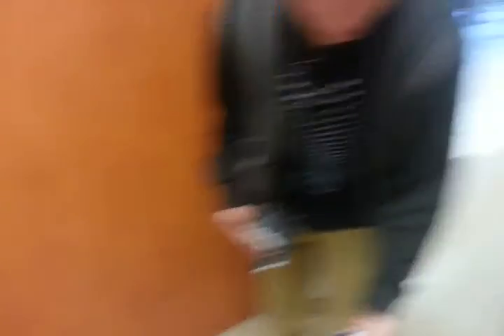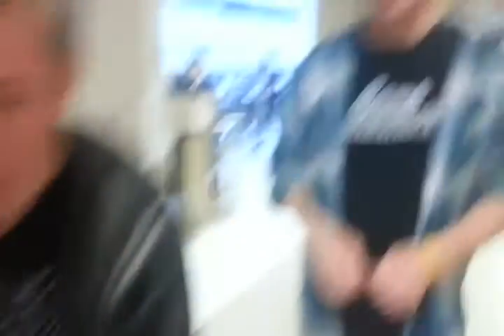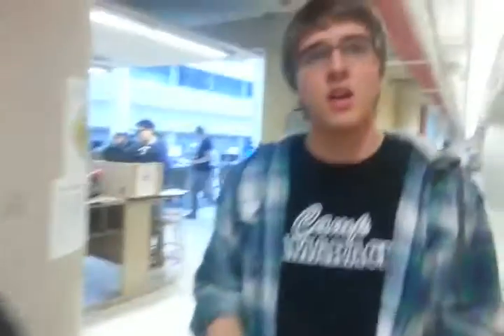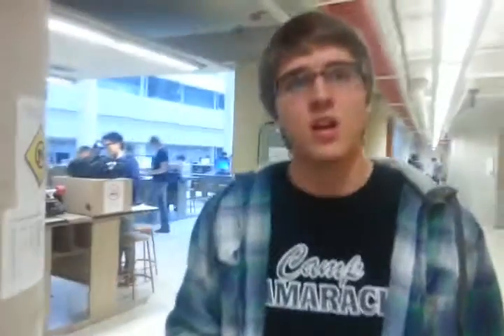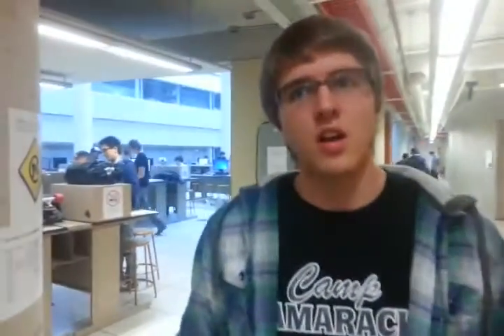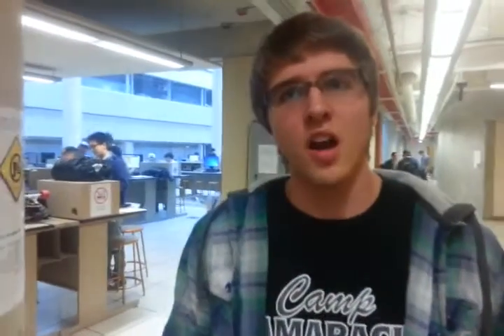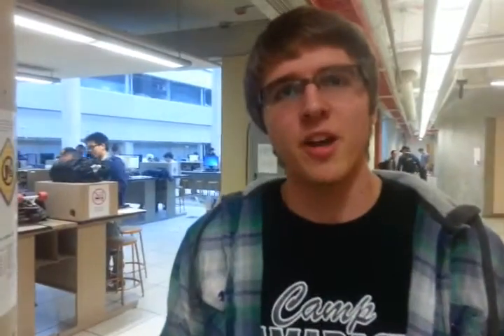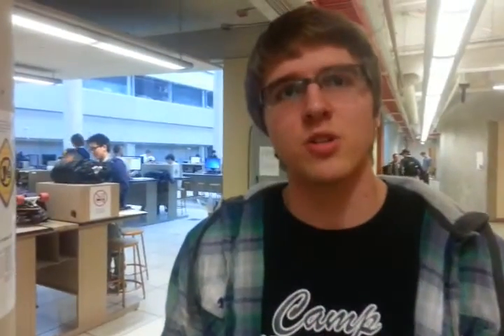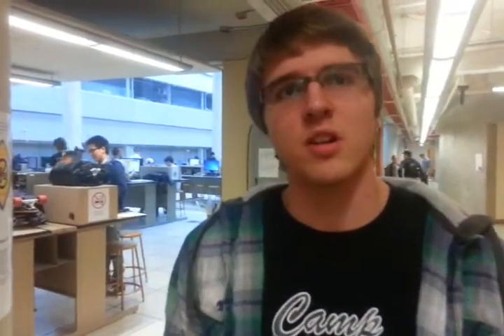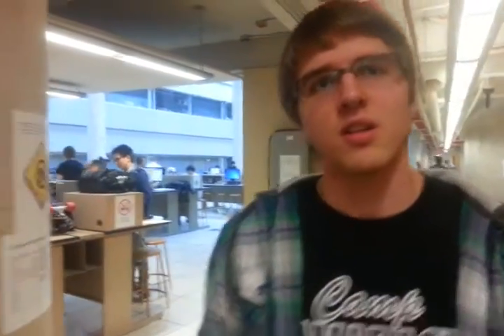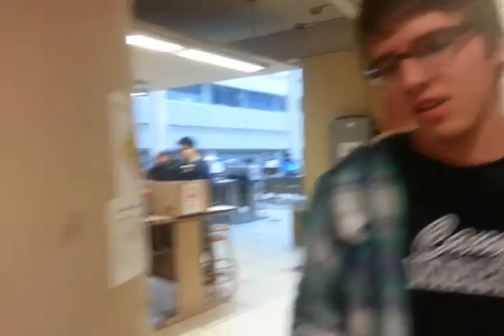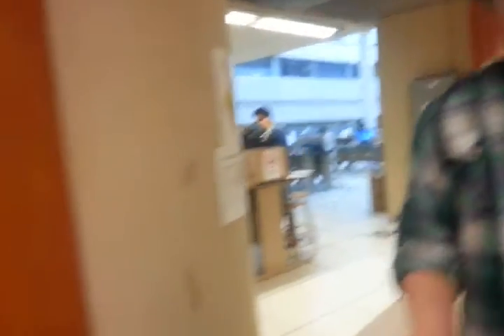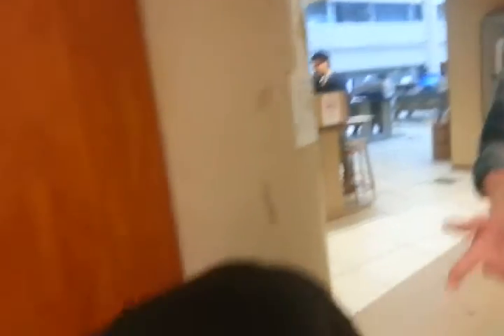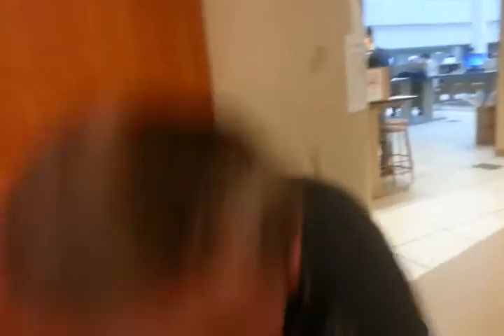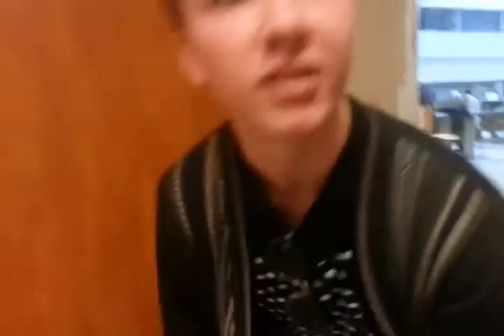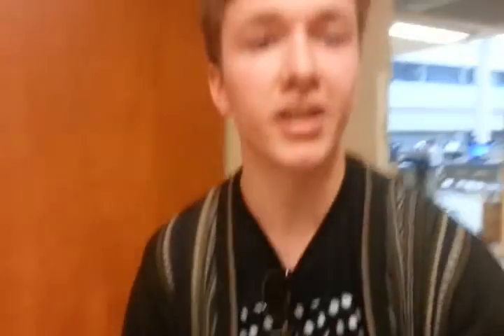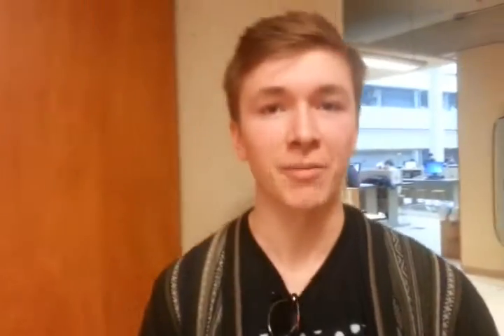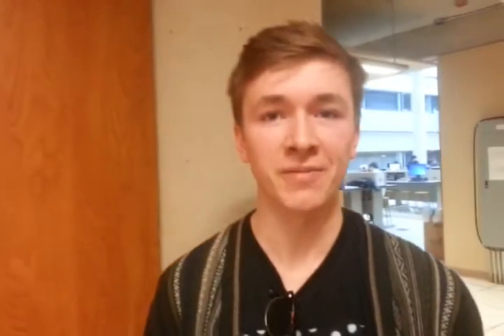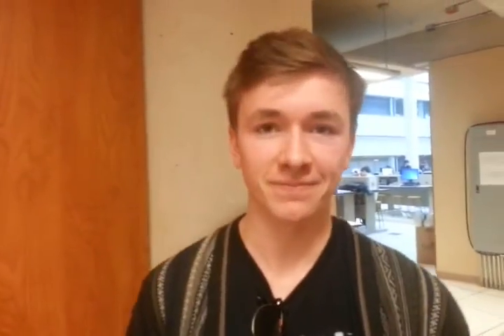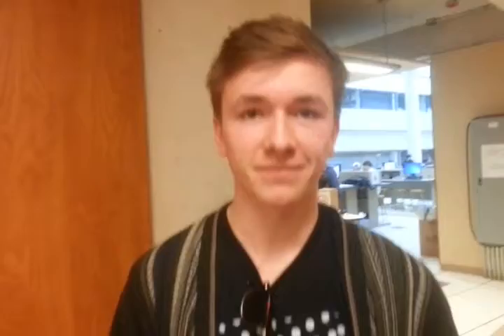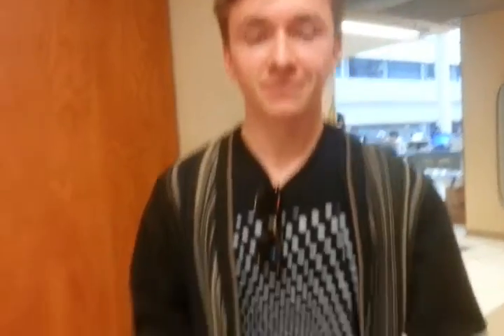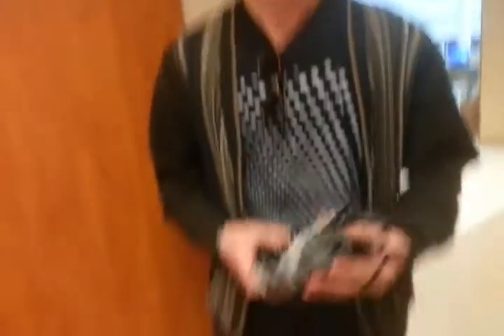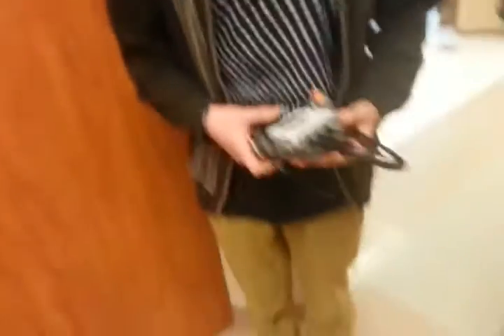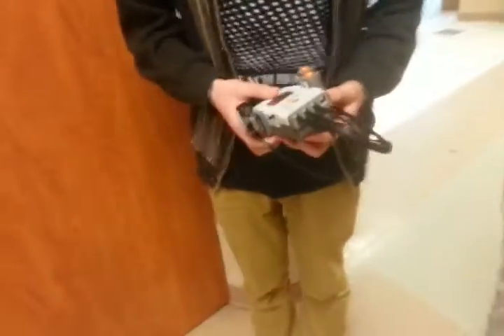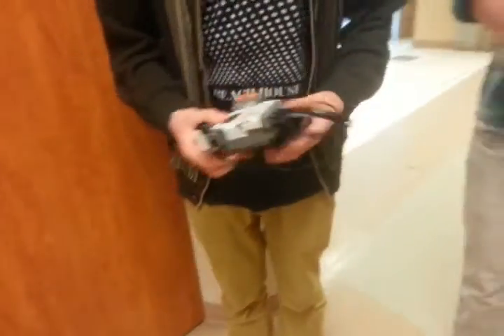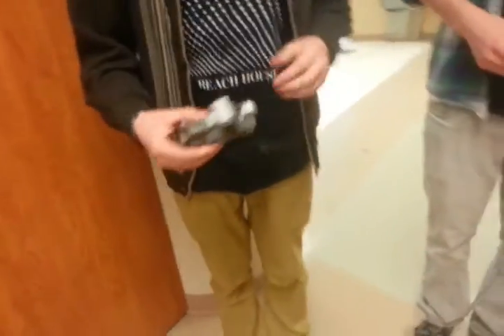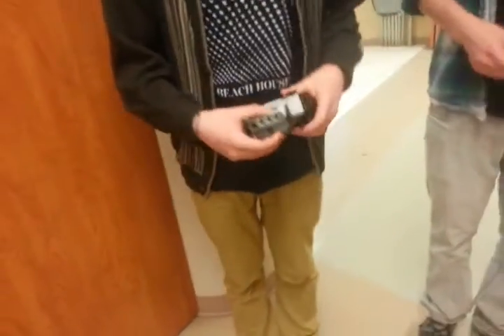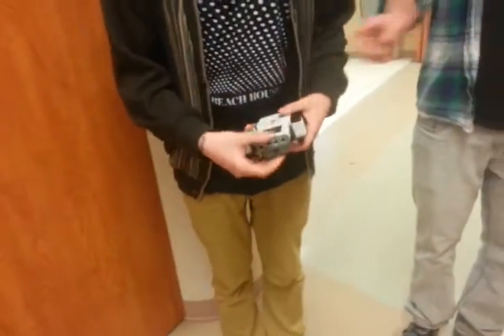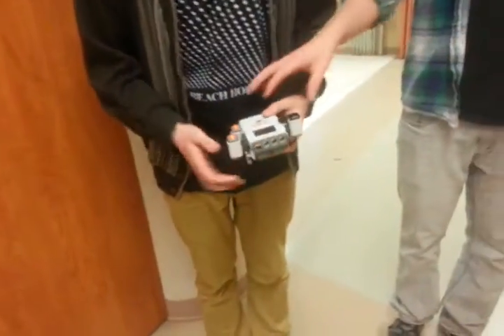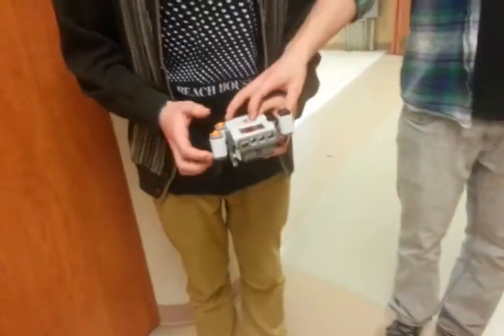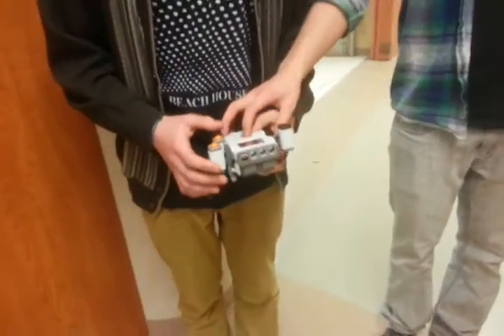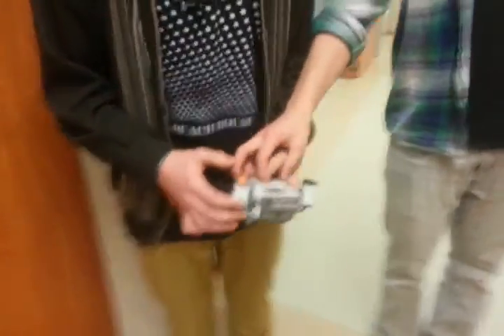Introduce yourself. I'm Andrew. And I'm Owen. Okay. And this is our remote control robot.